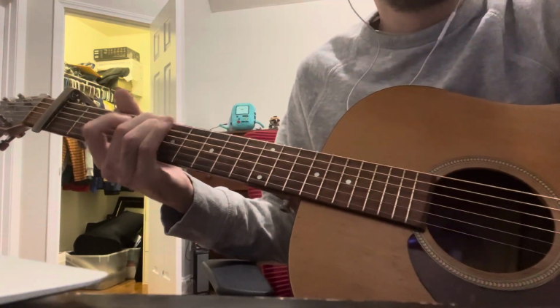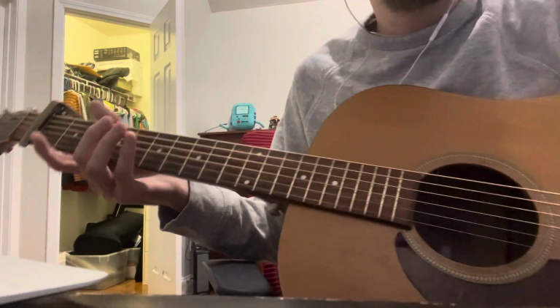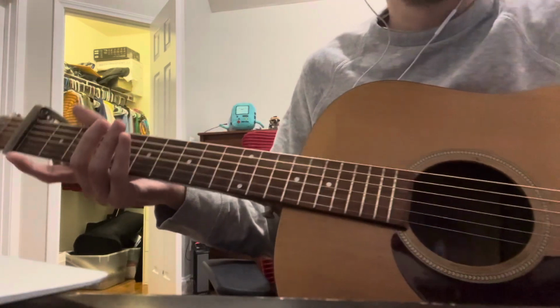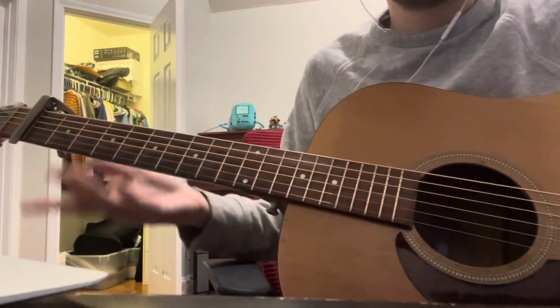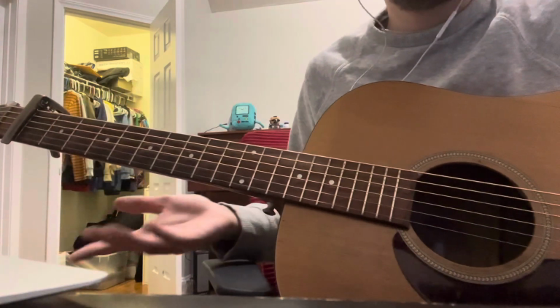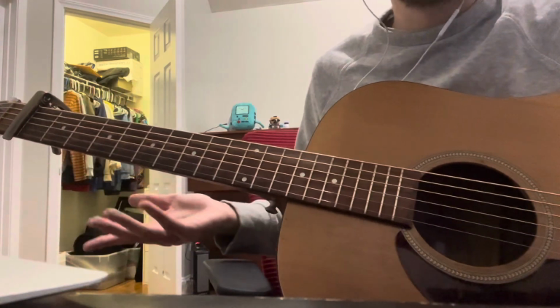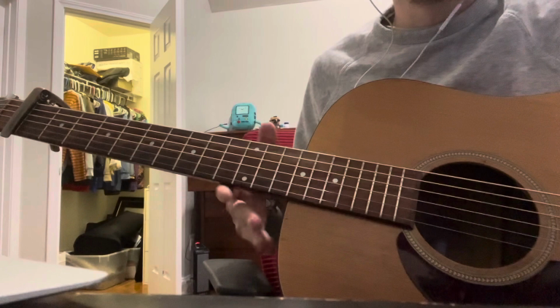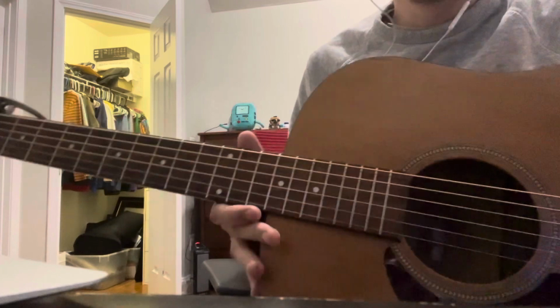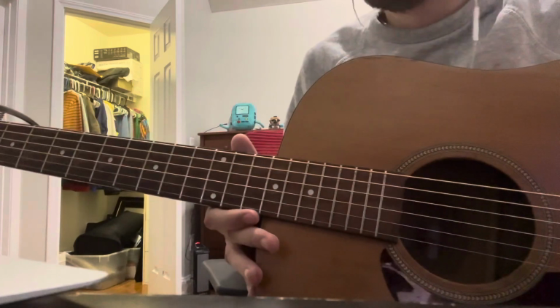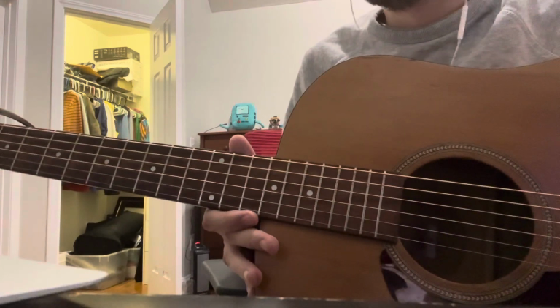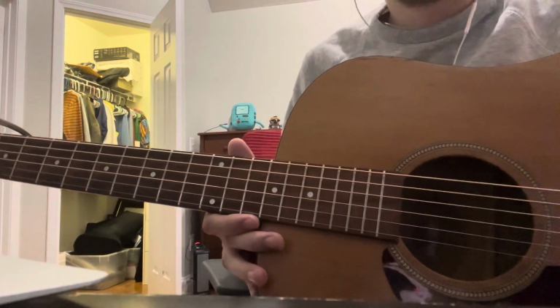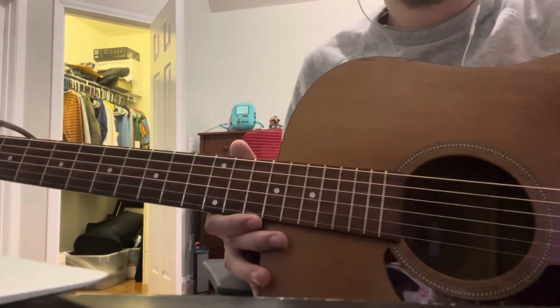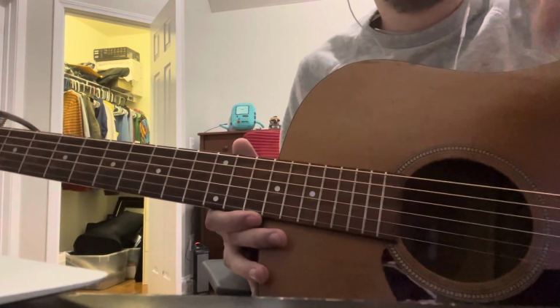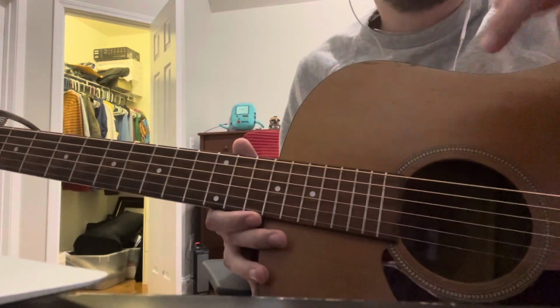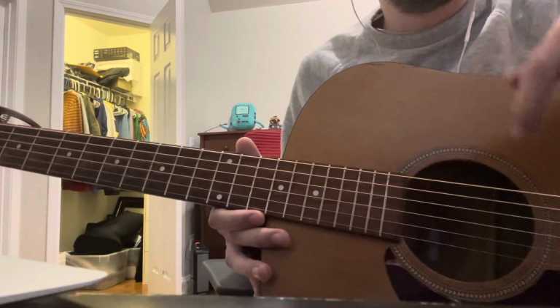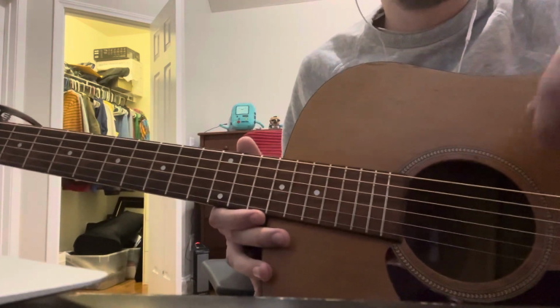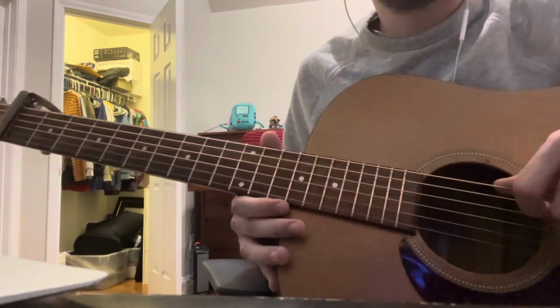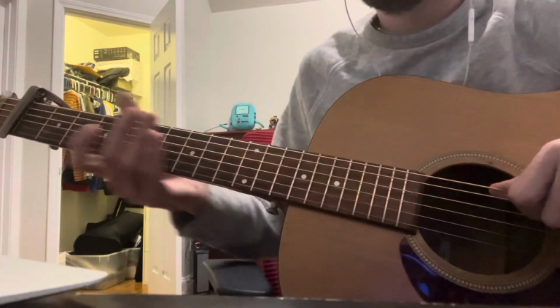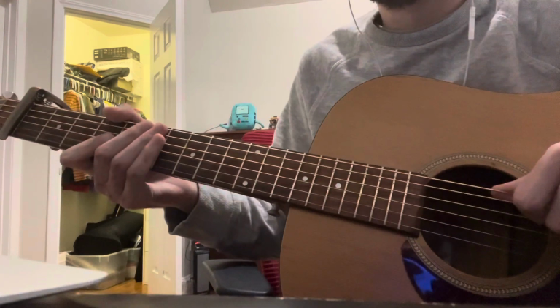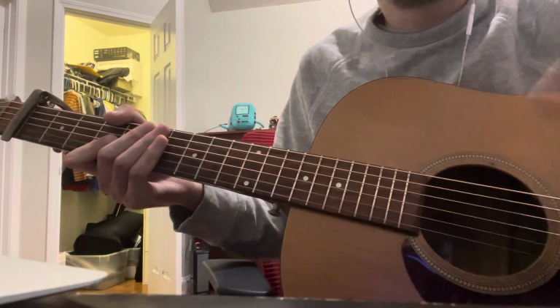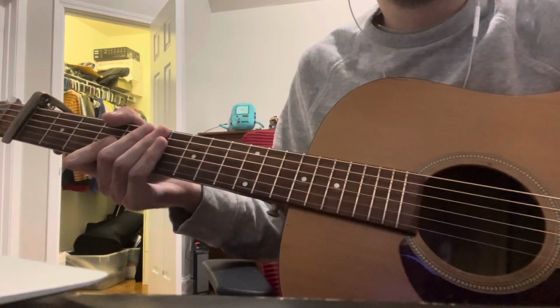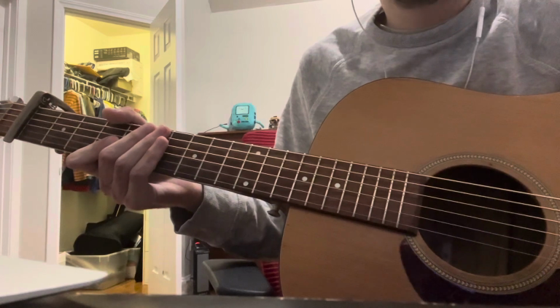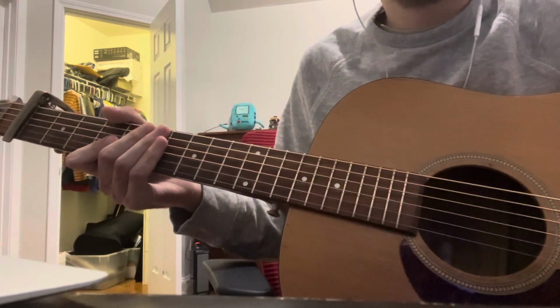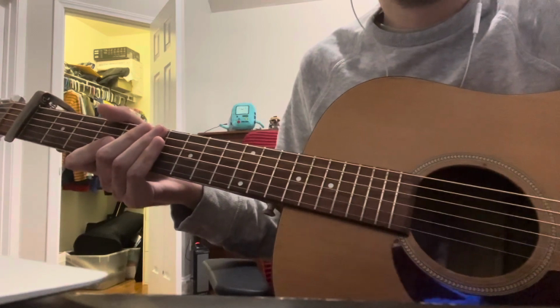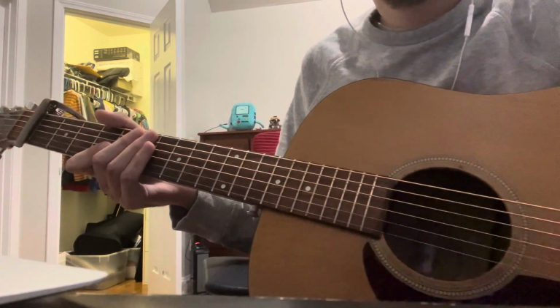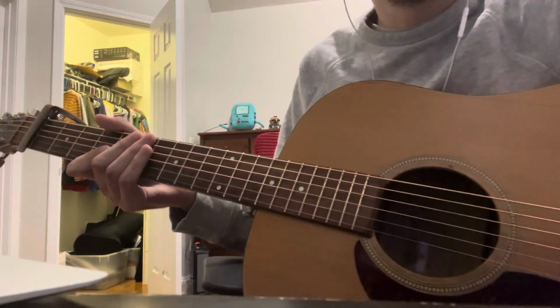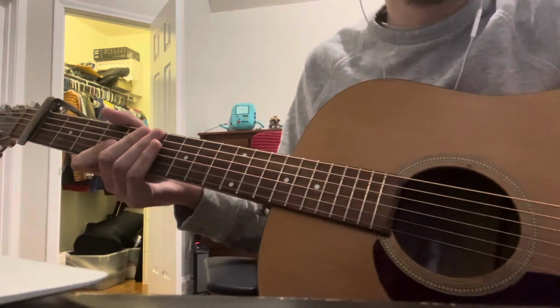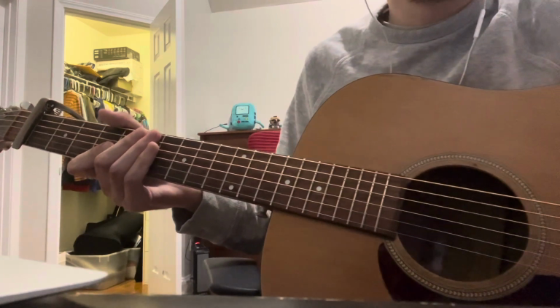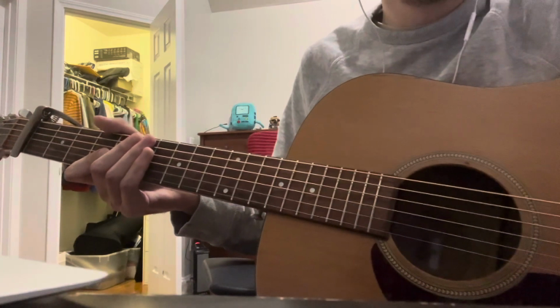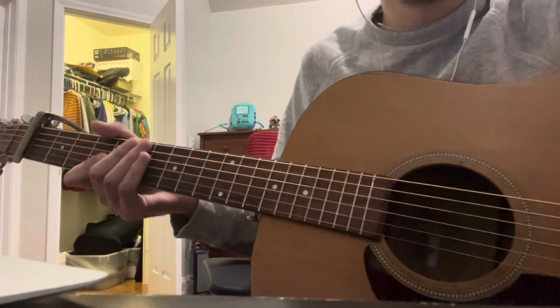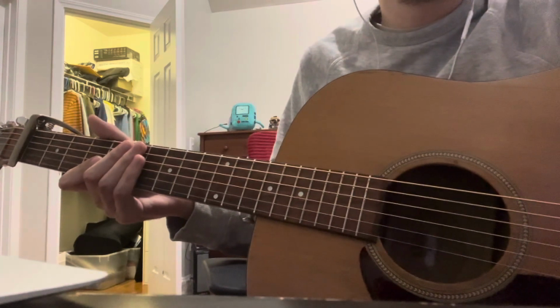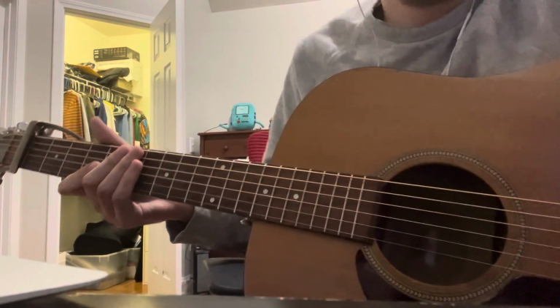That's the whole song — like I said, it's very easy. I'll have a tab in the description below in case this video isn't helpful enough. If there are any other songs you guys want, just request them and I'll probably do them.